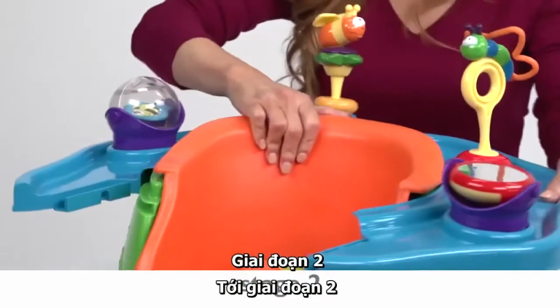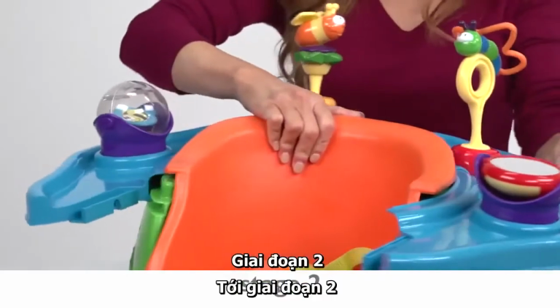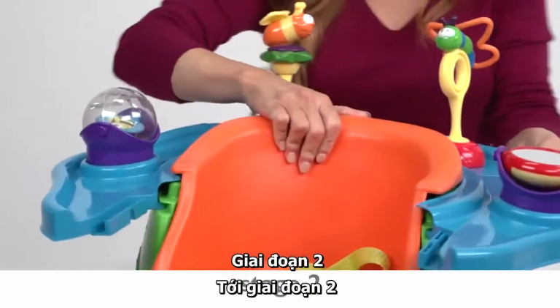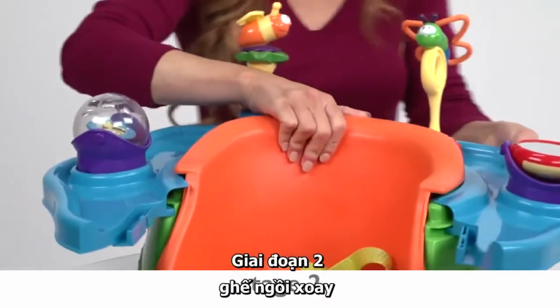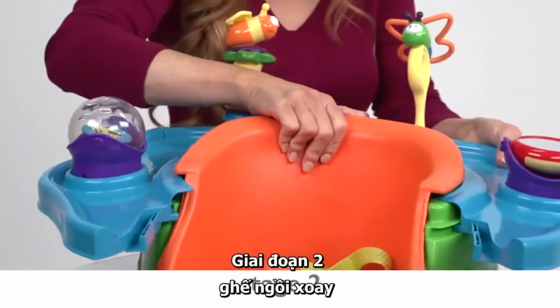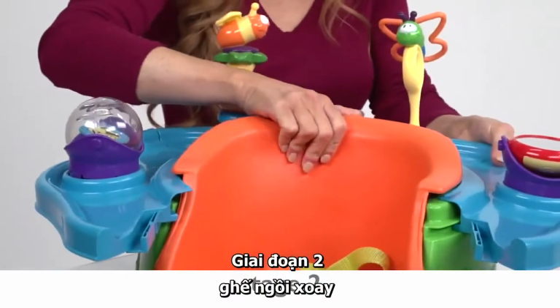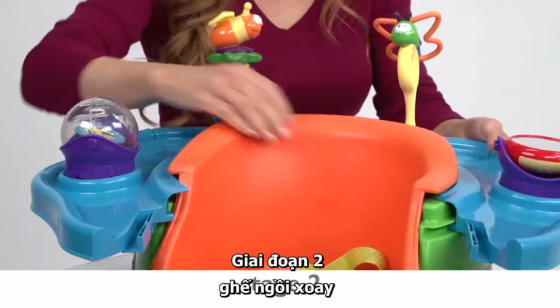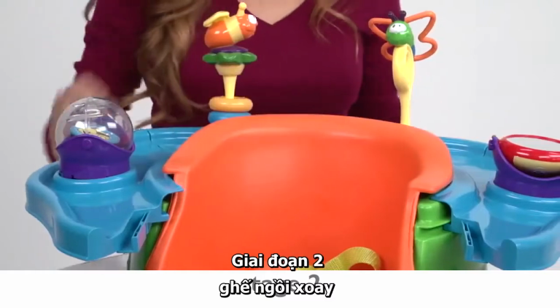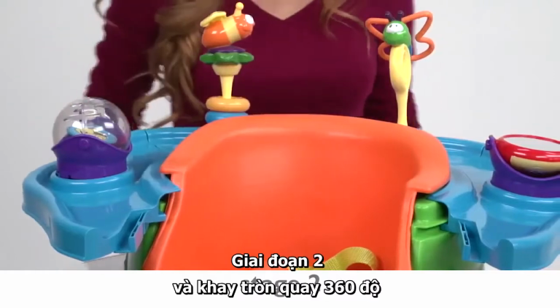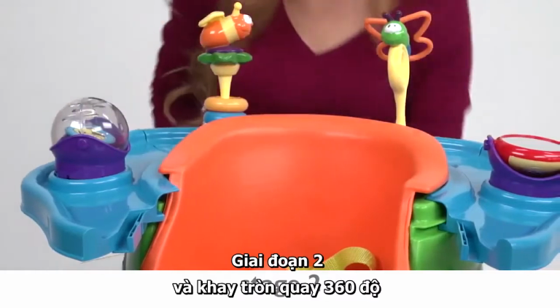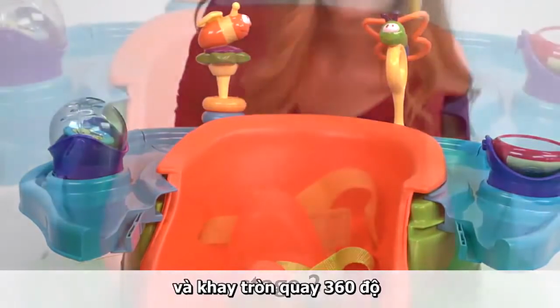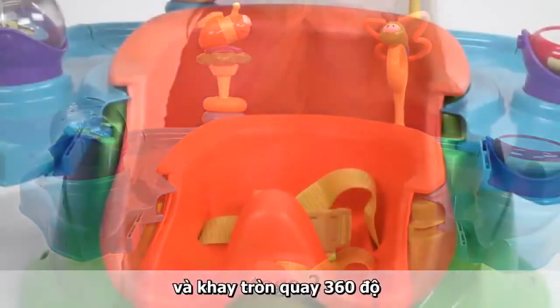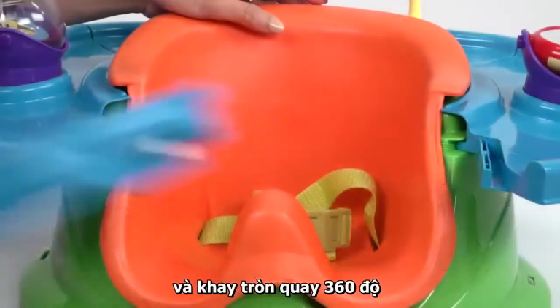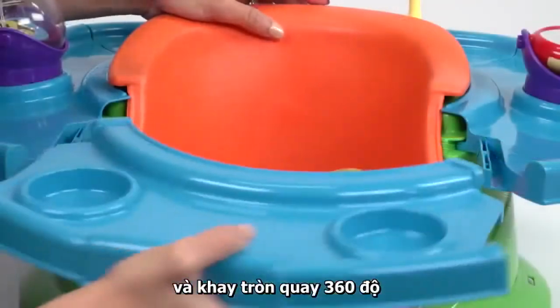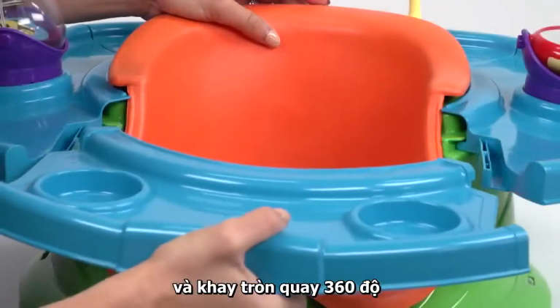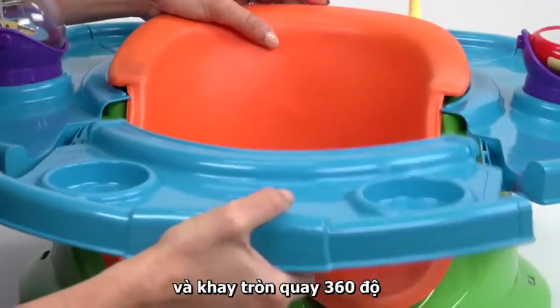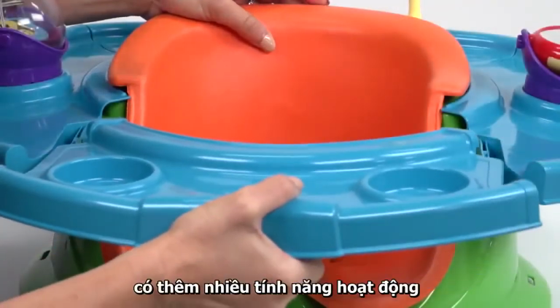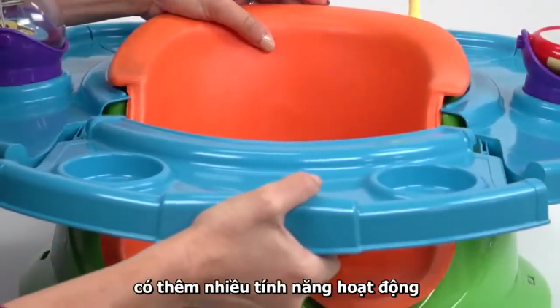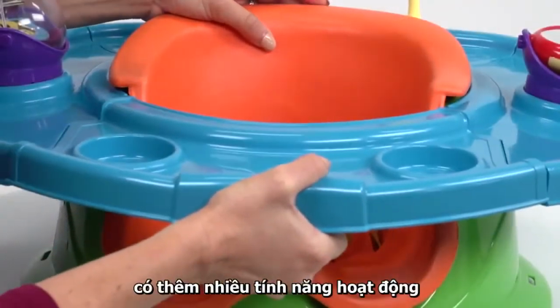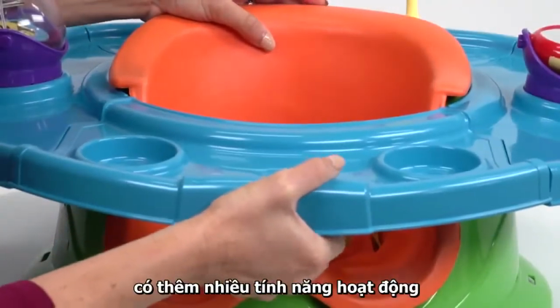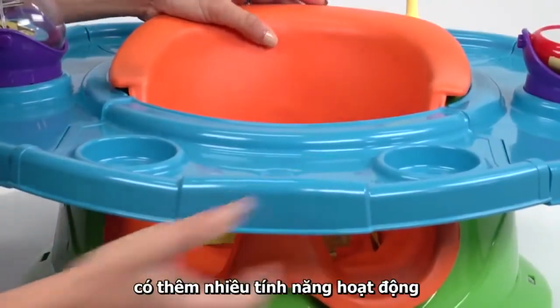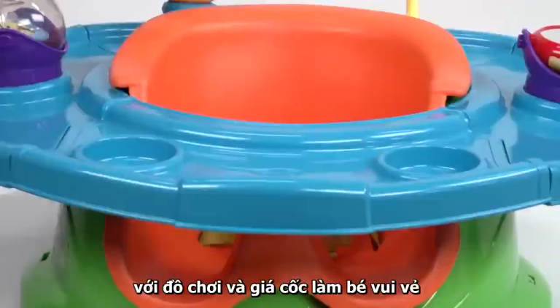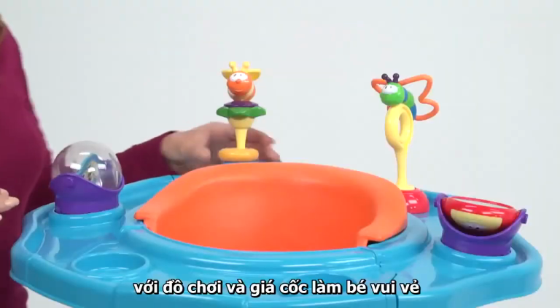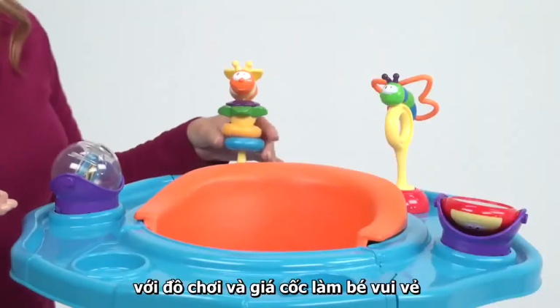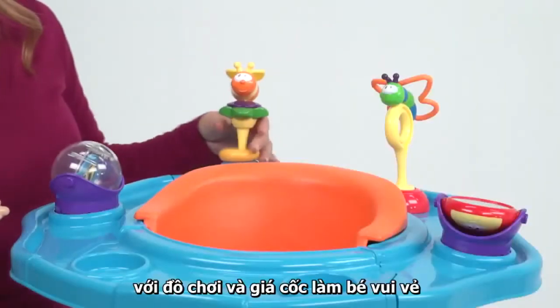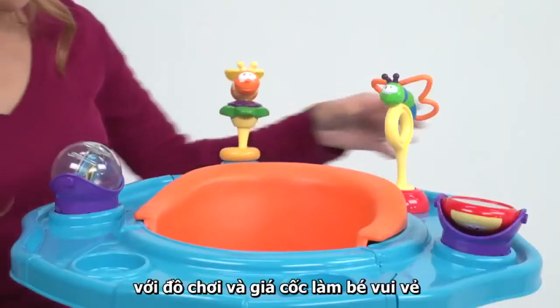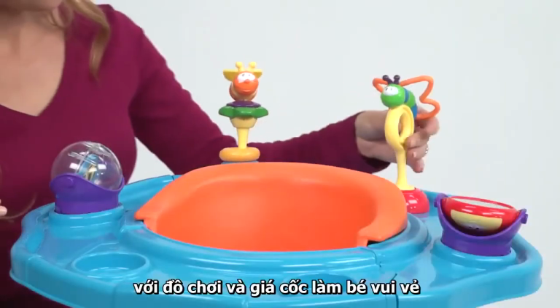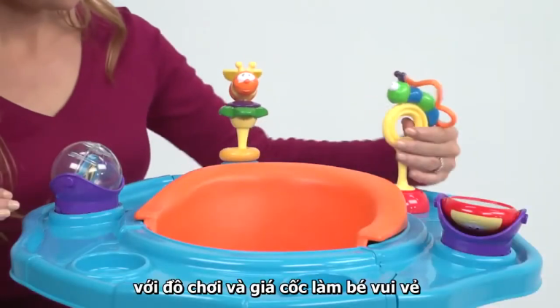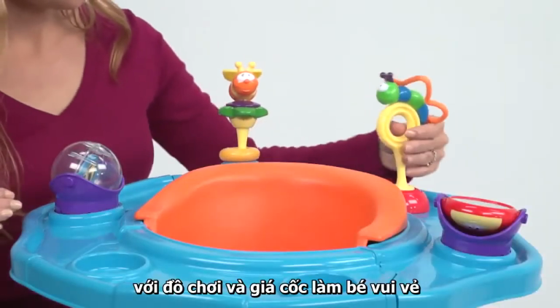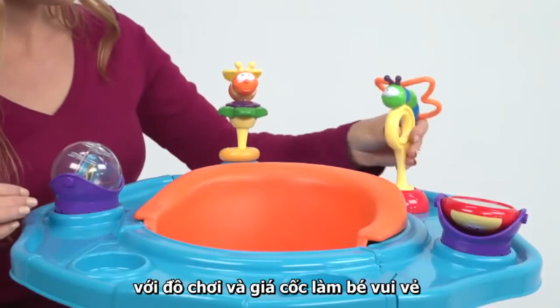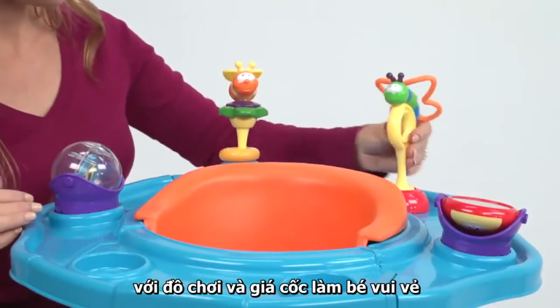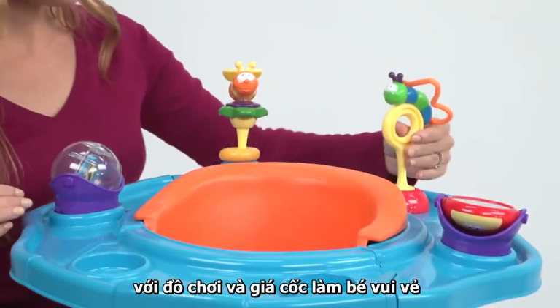To stage two, a transitional activity seat with a 360-degree rotating tray featuring loads of activities, four playful toys, and two cup holders to keep baby engaged.